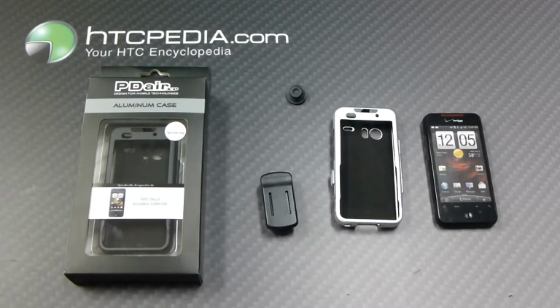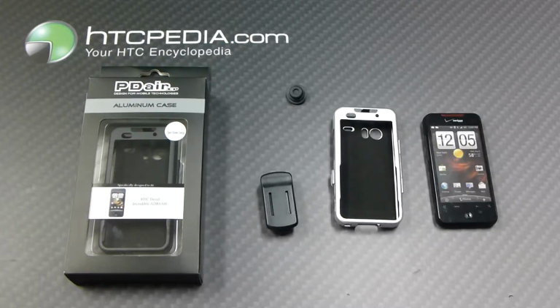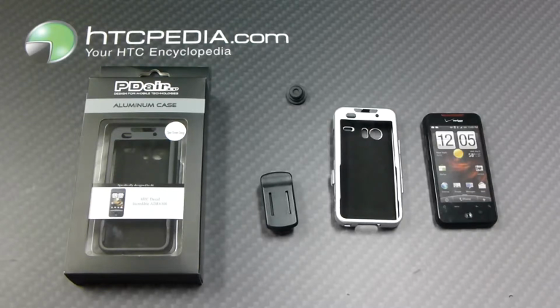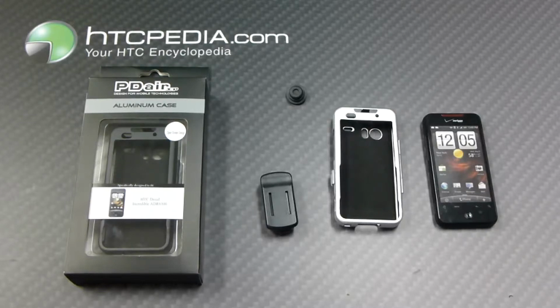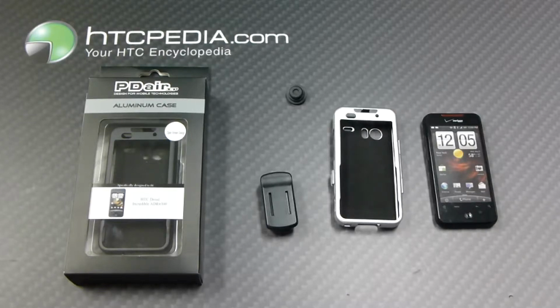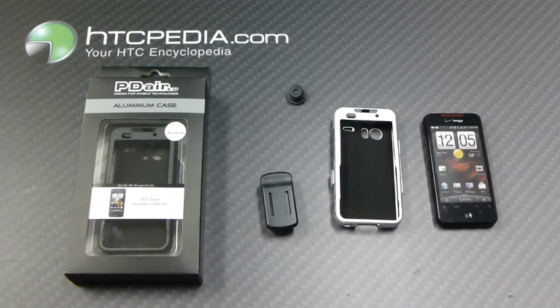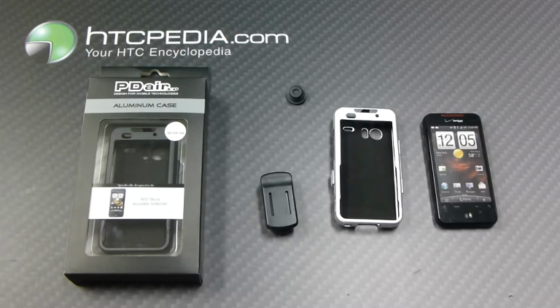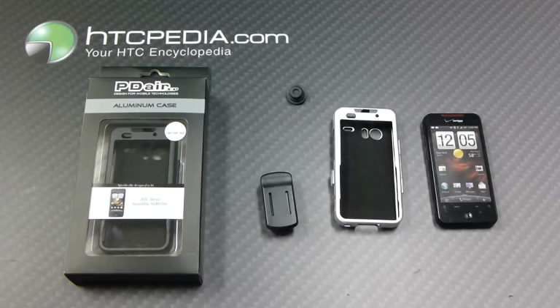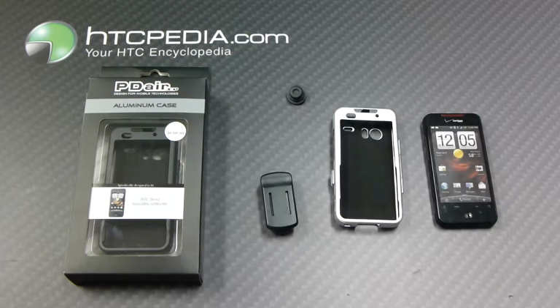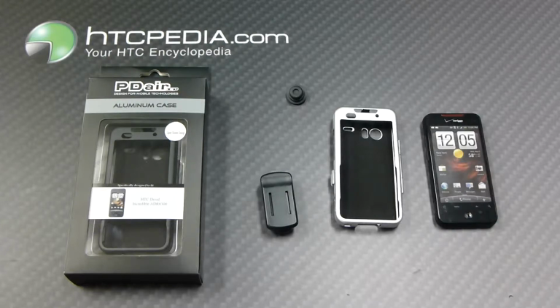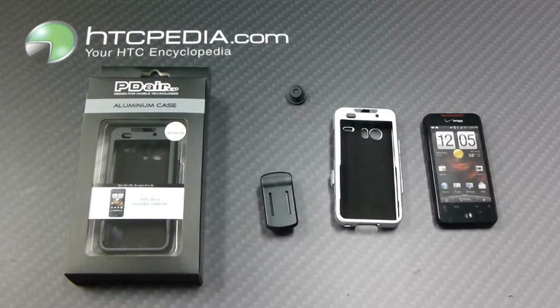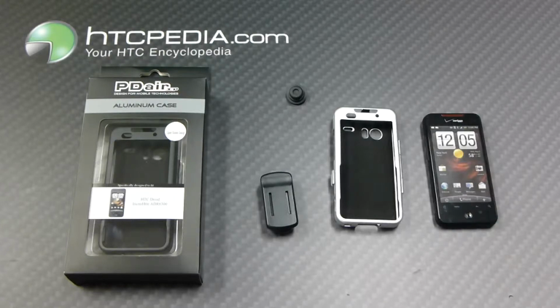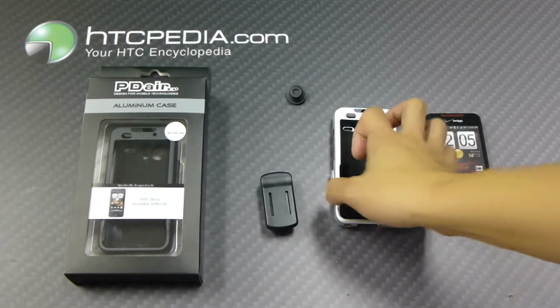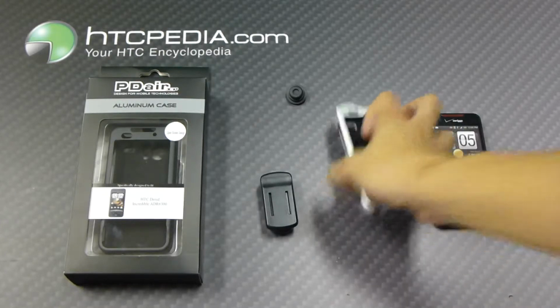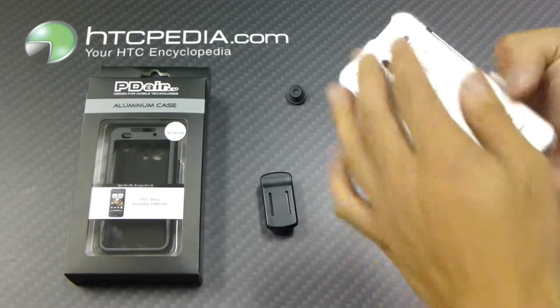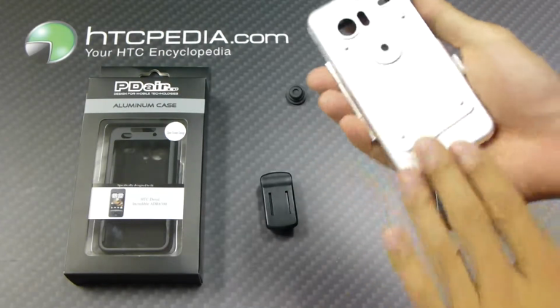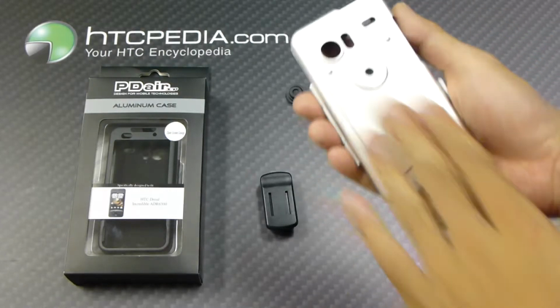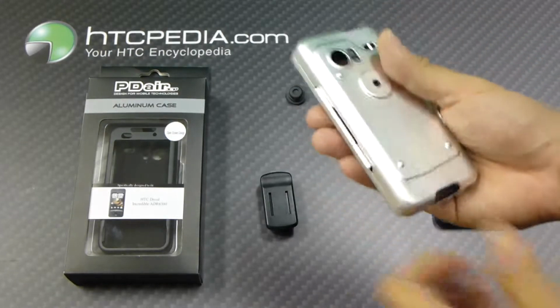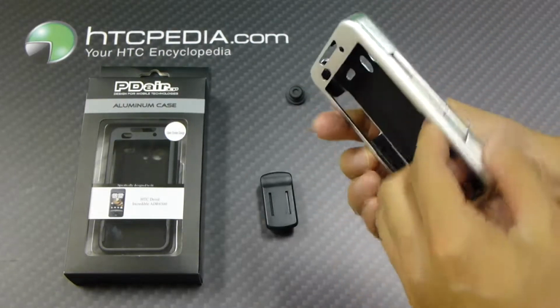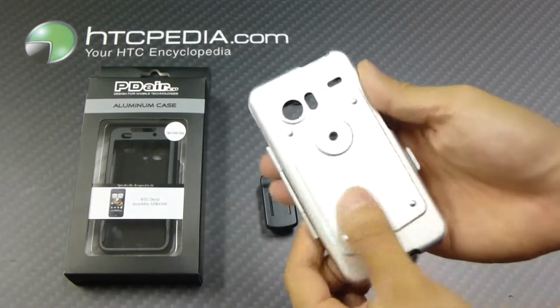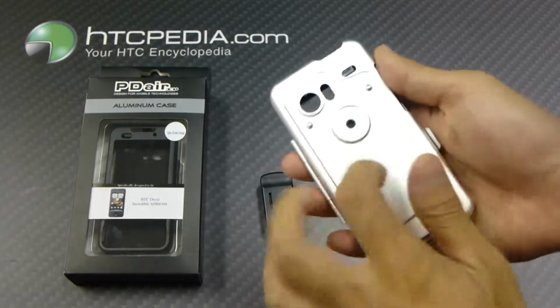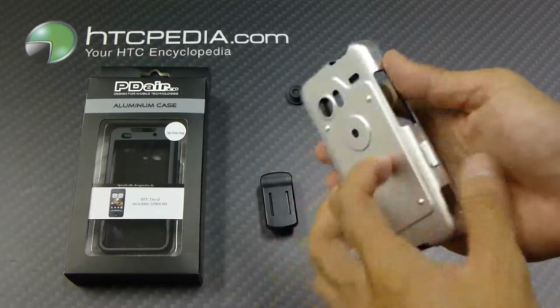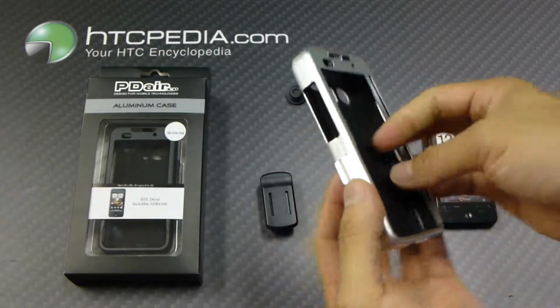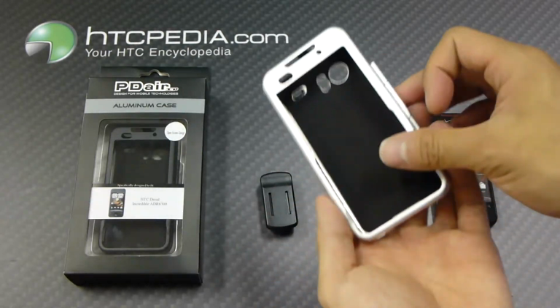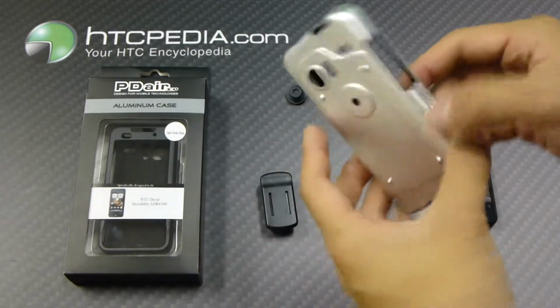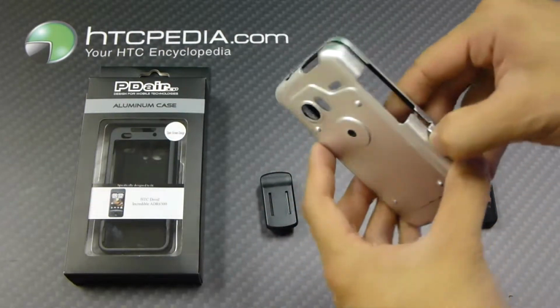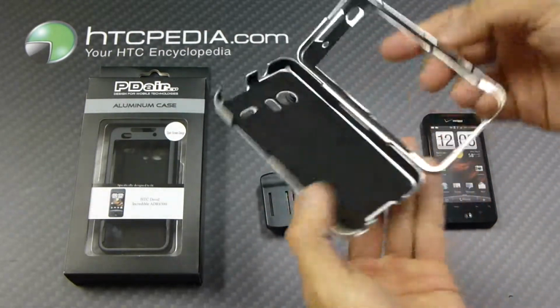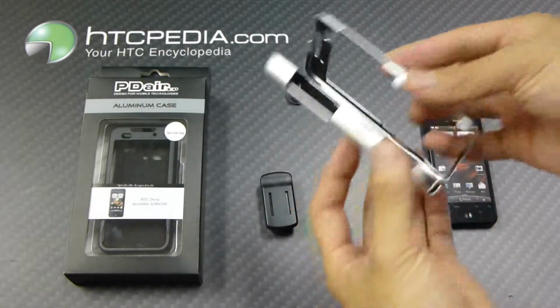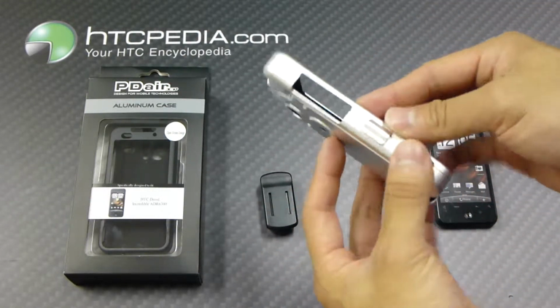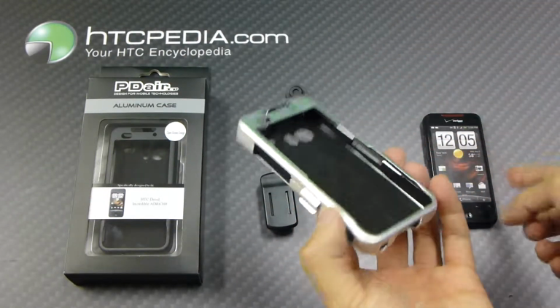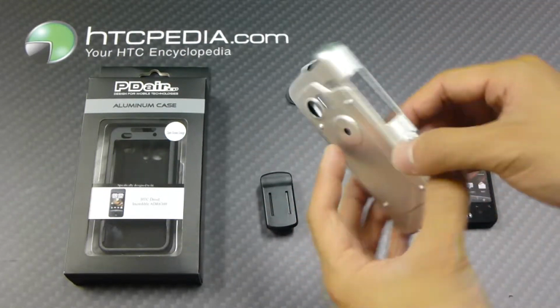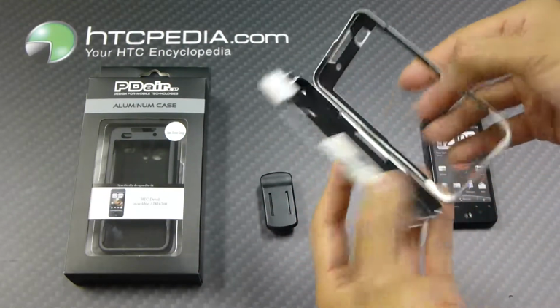Hi, this is Tim from HTCpedia with this PDAIR aluminum case for the HTC Incredible One. This case is fully made from aluminum and features a unique hinge design to secure the phone.